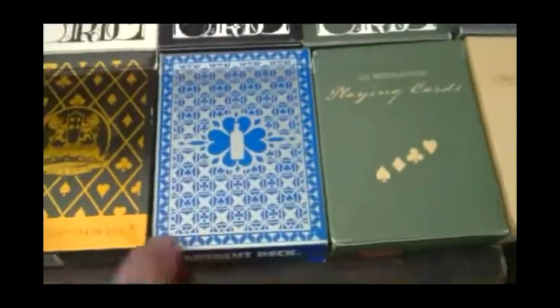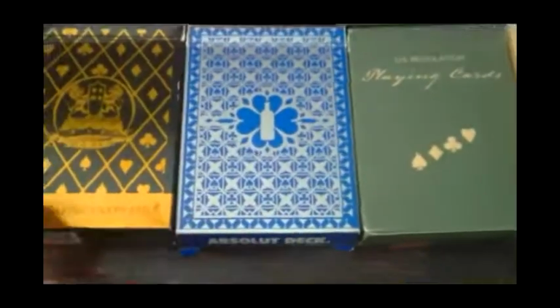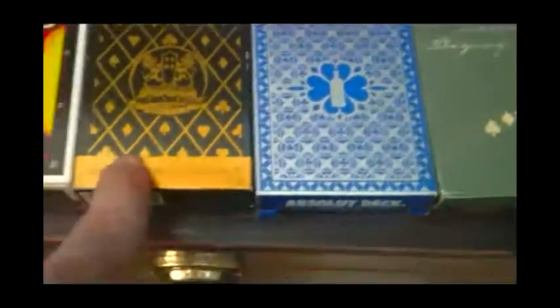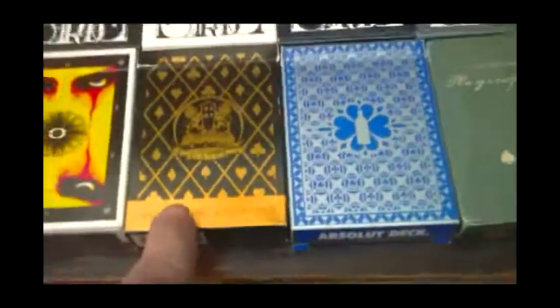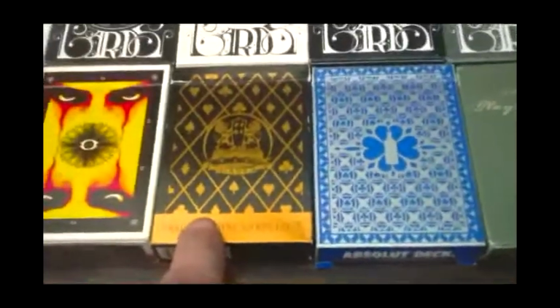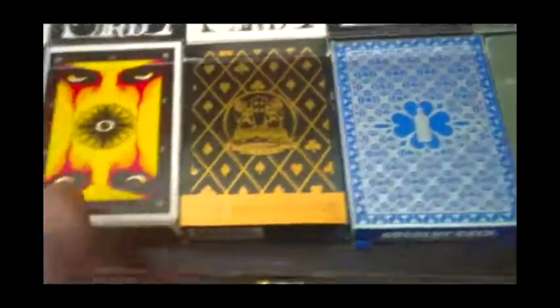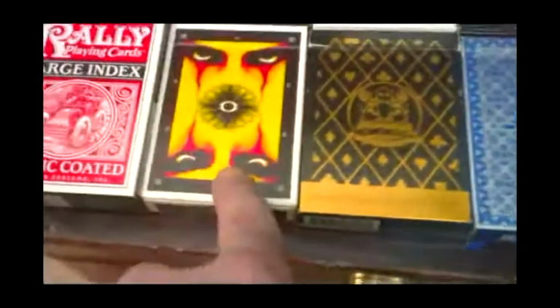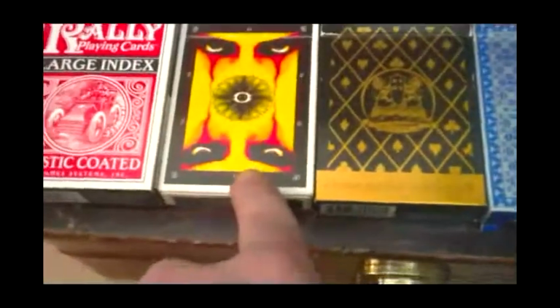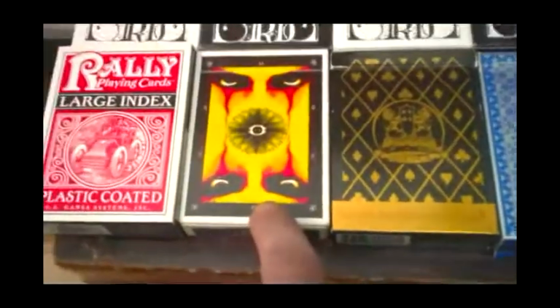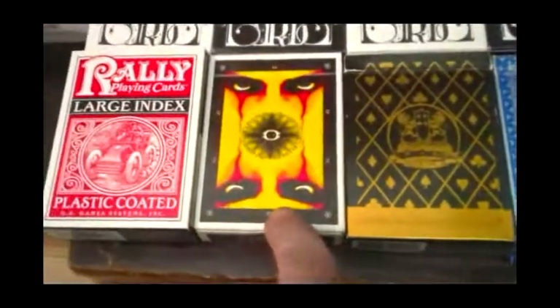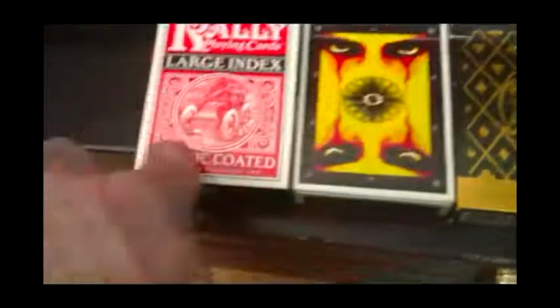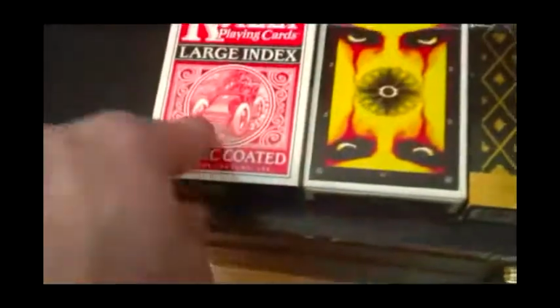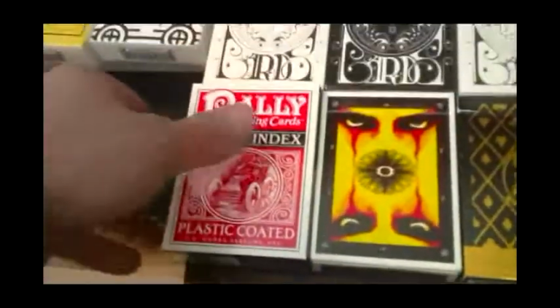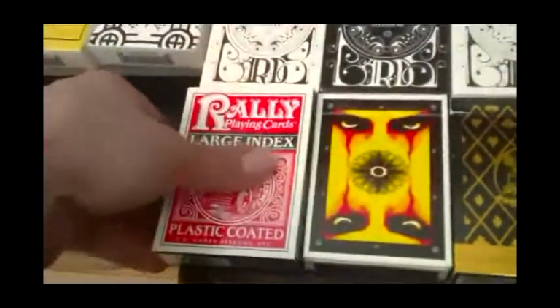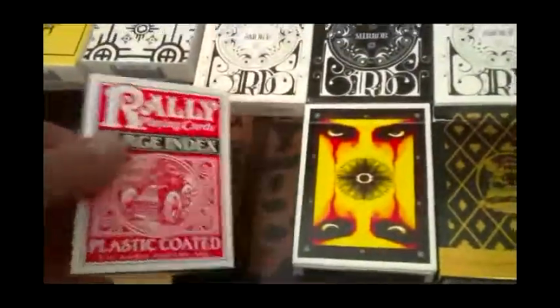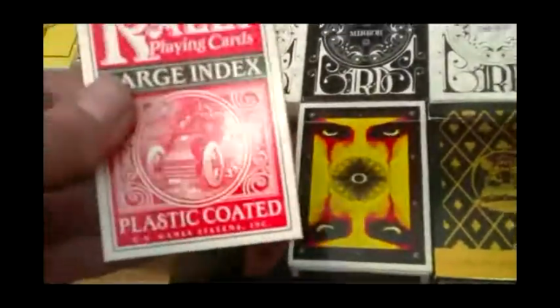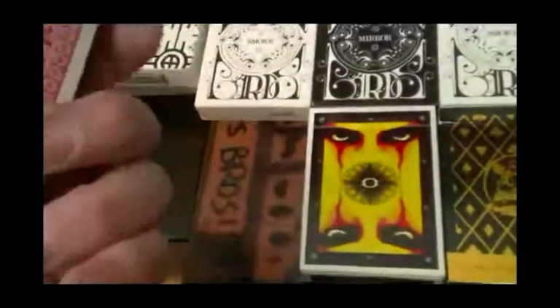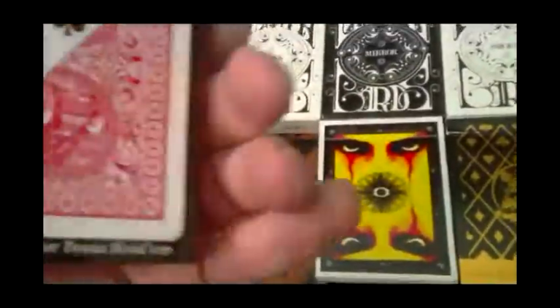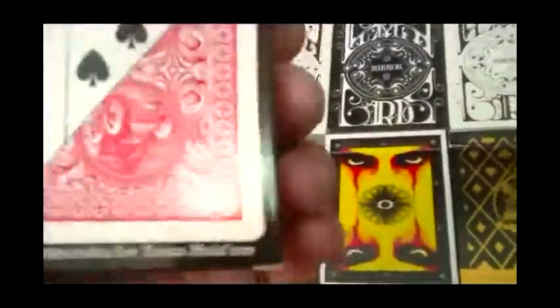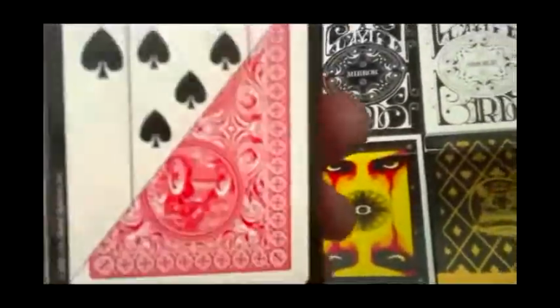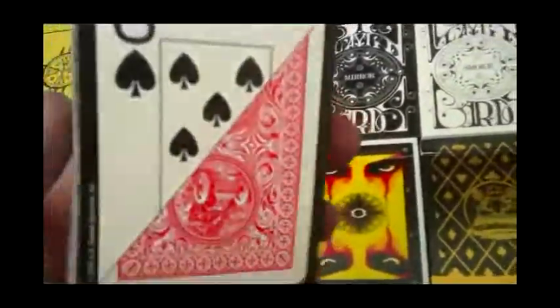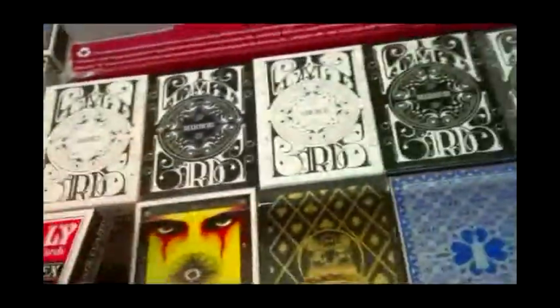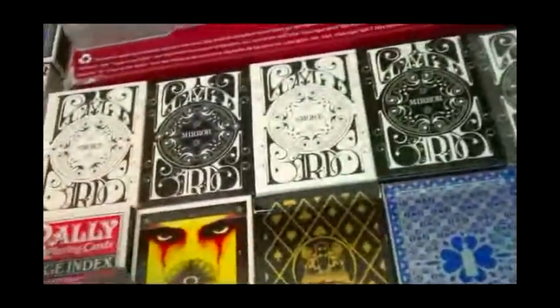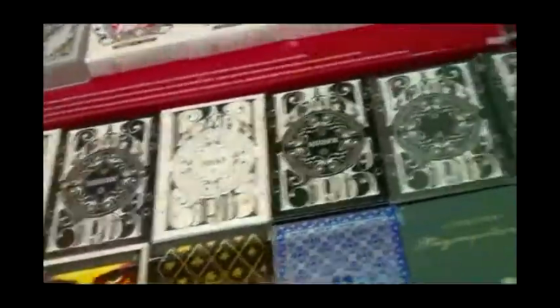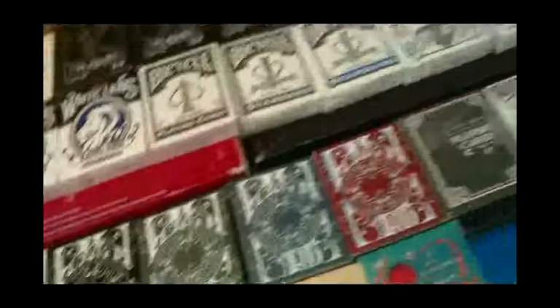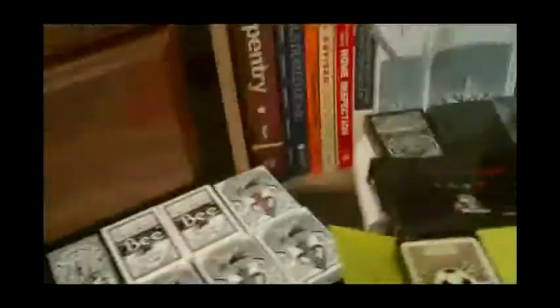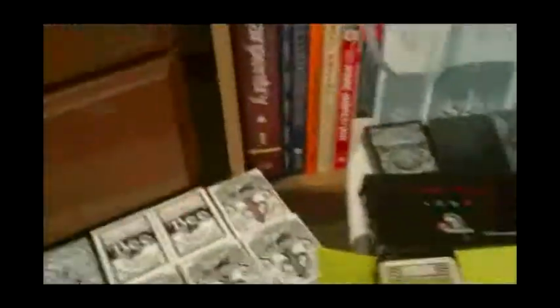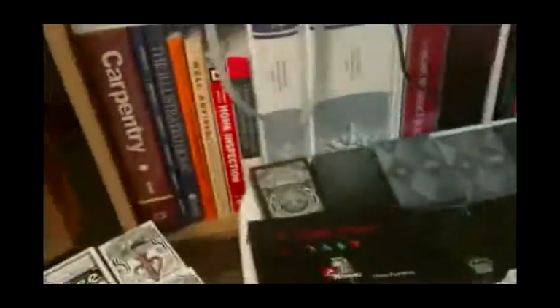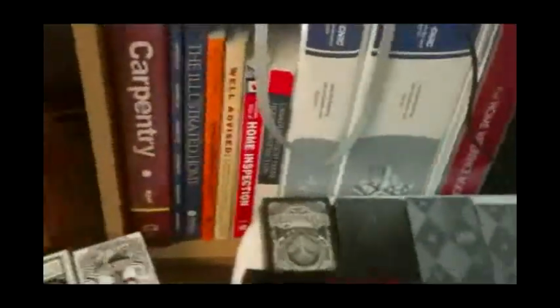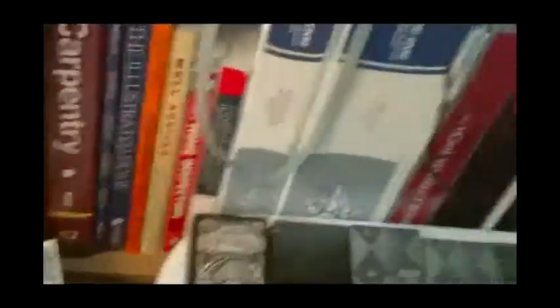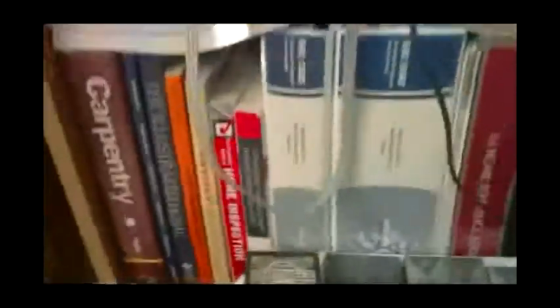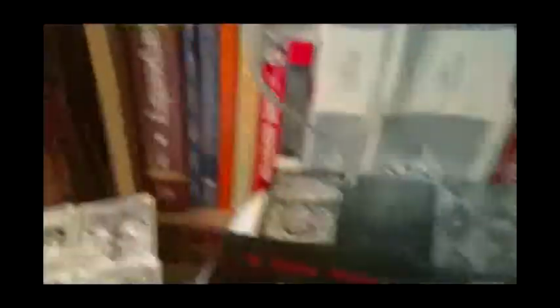Here's the Absolute Vatia, which is nice. The Massa. The Criss Angel deck. And Rally Playing Cards in blue — they don't have a red one. Then we go into some Theory 11 stuff.